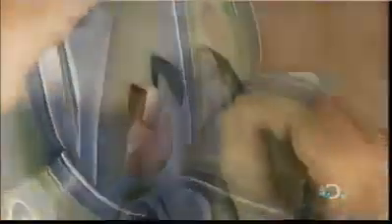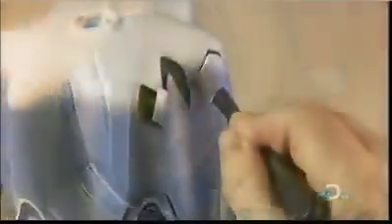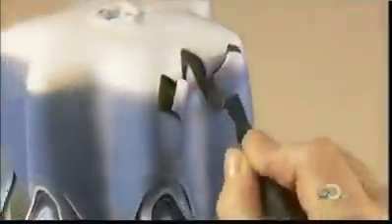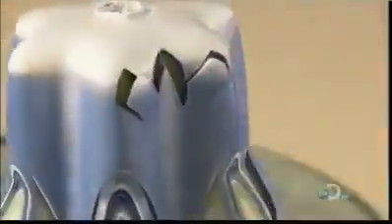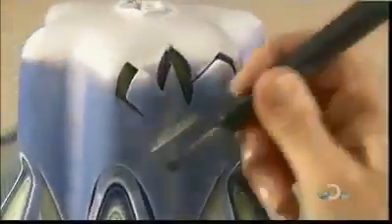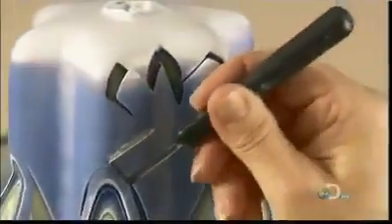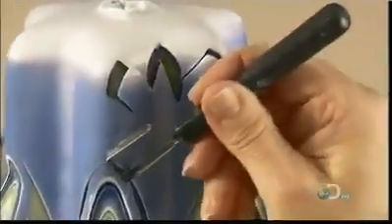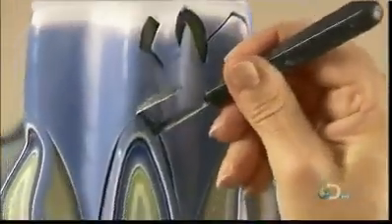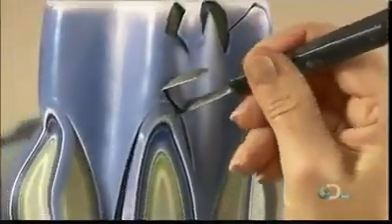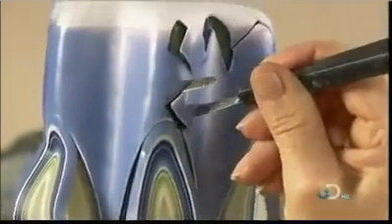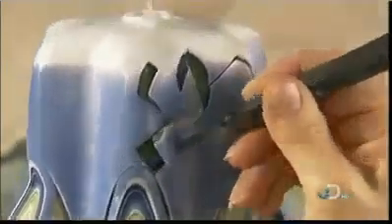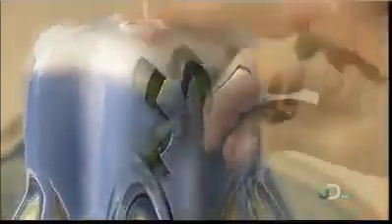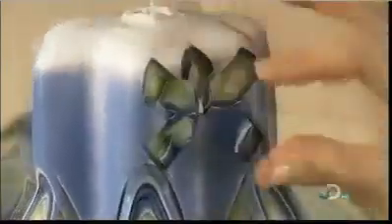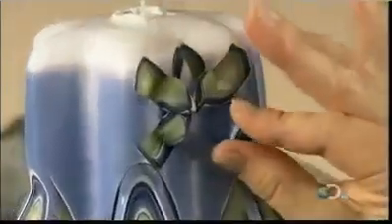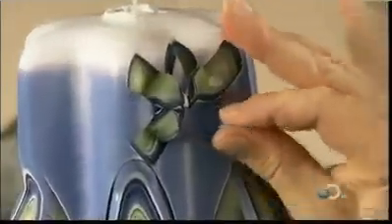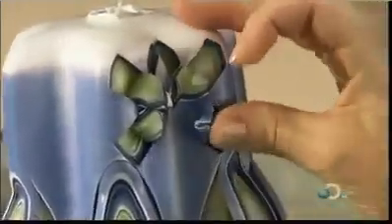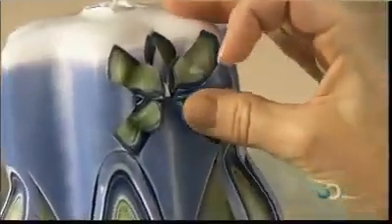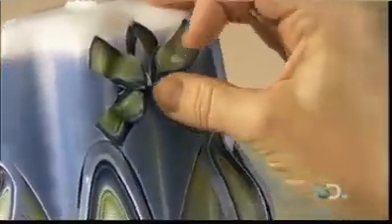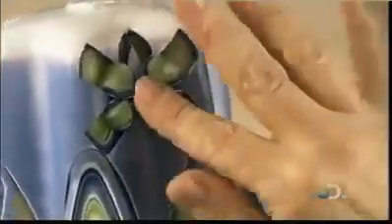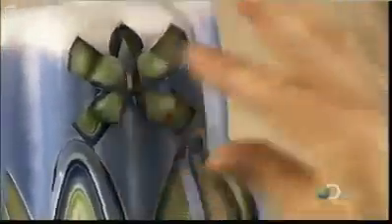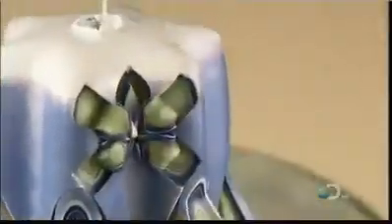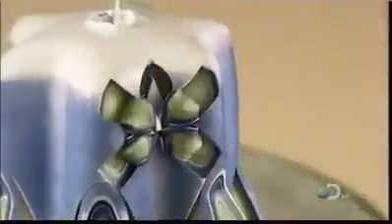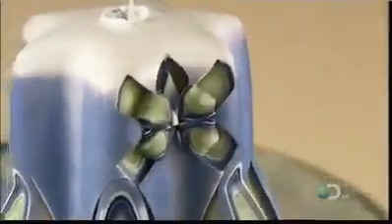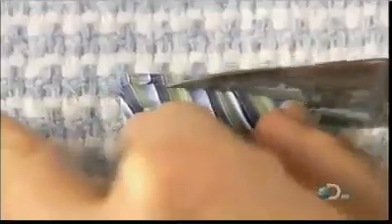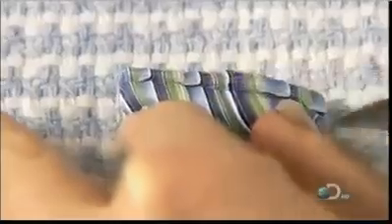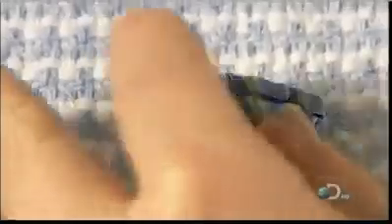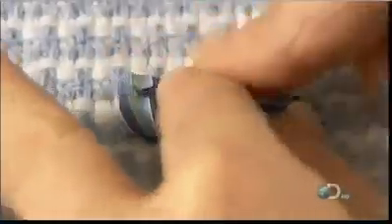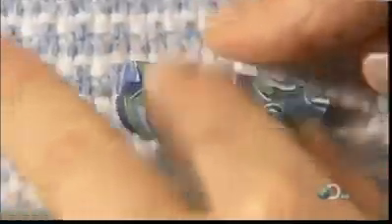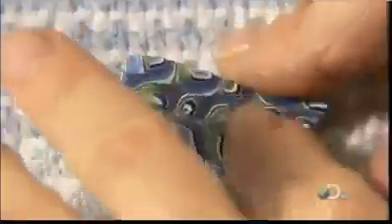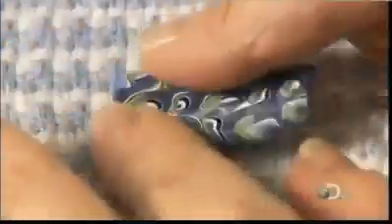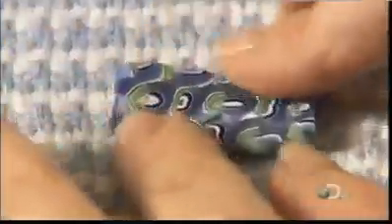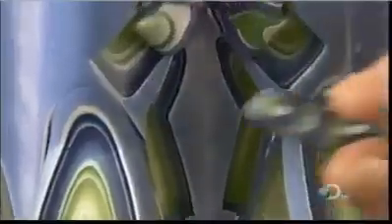Using a square-edged gouging tool, she cuts a windmill design into the upper section of the candle. Then she shapes the wax cut-out into a base for the windmill.